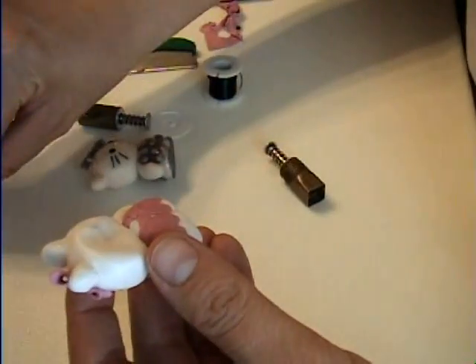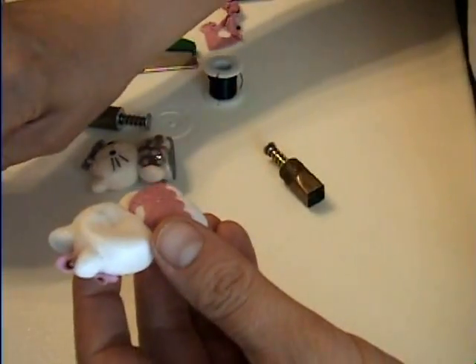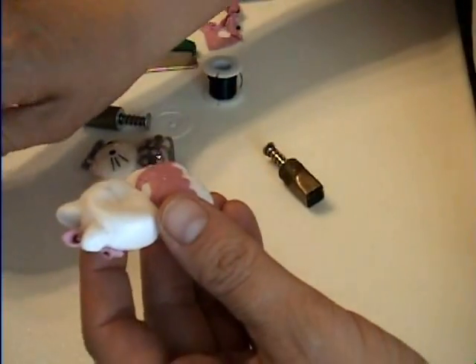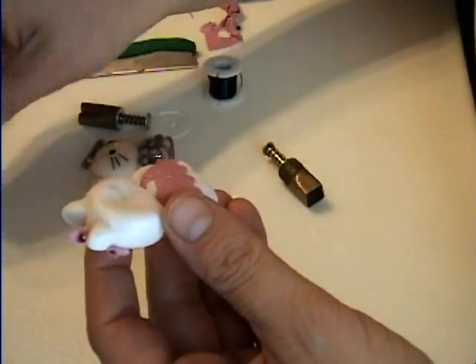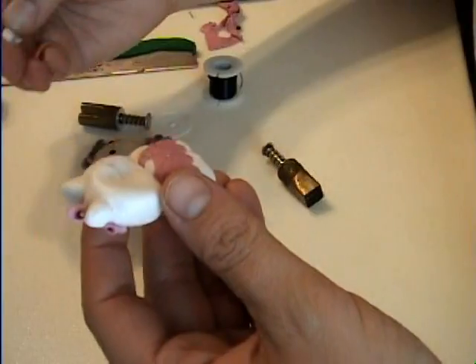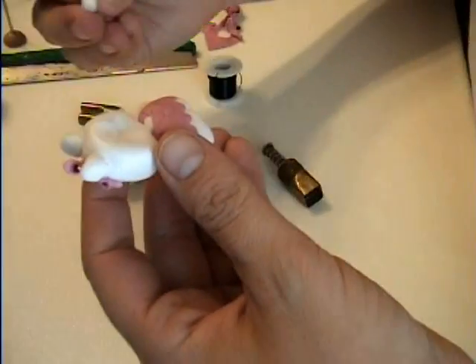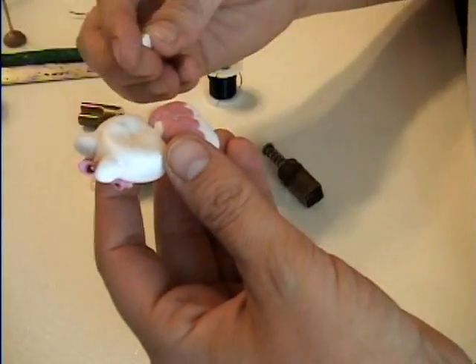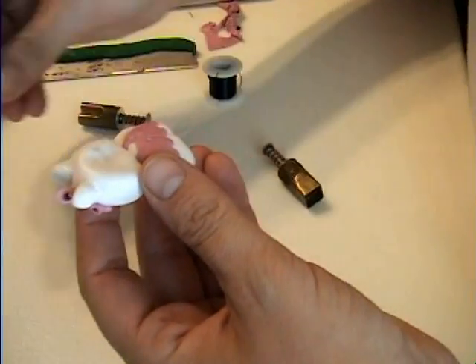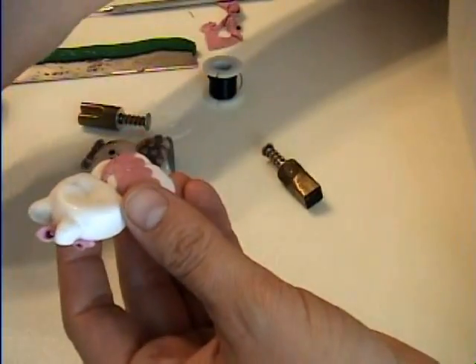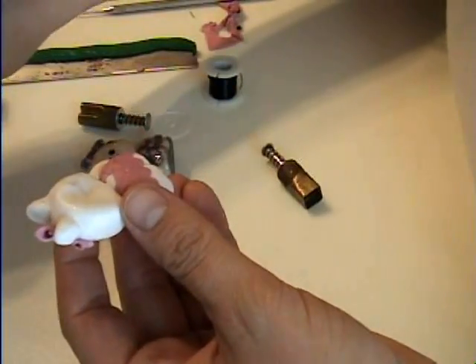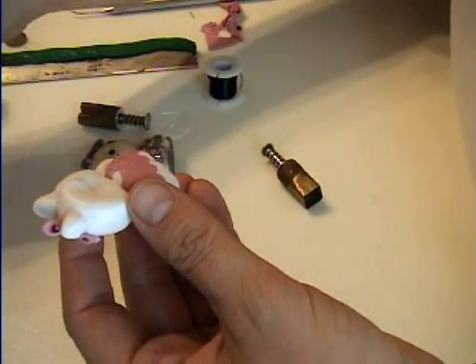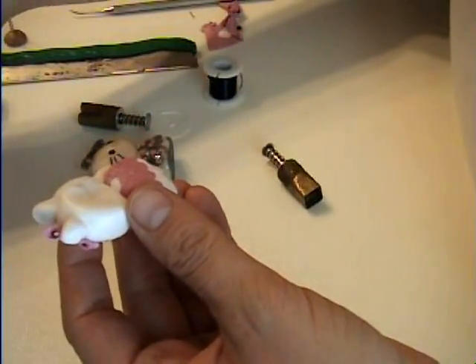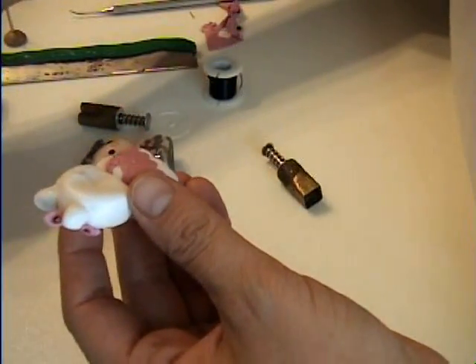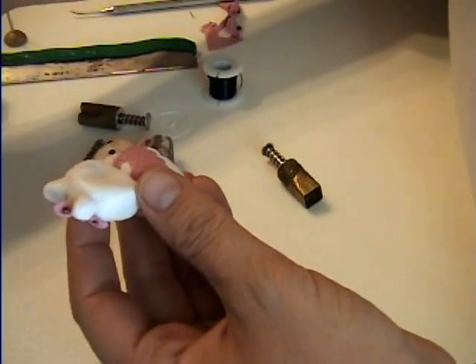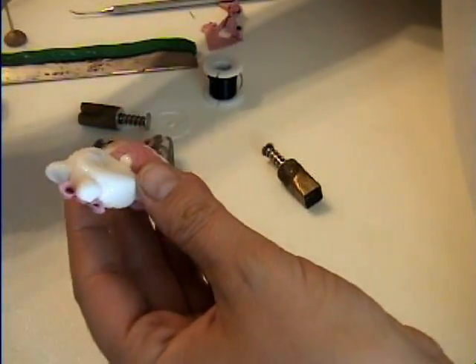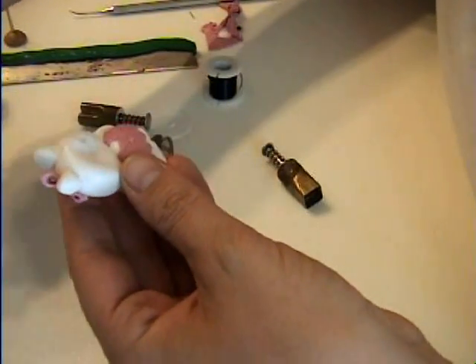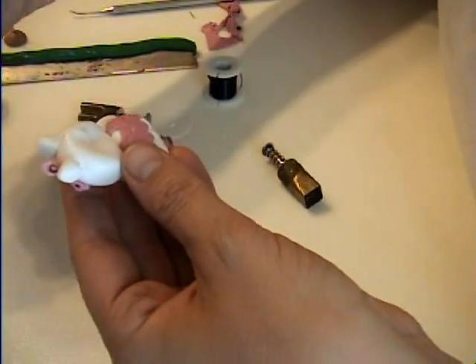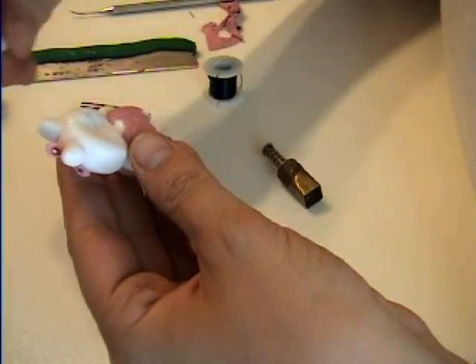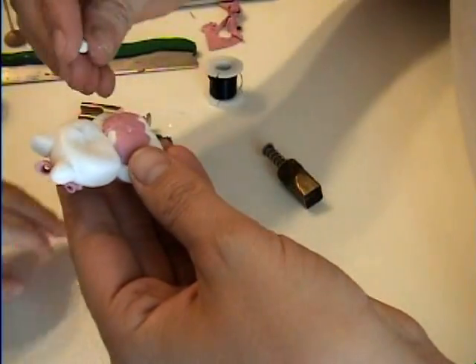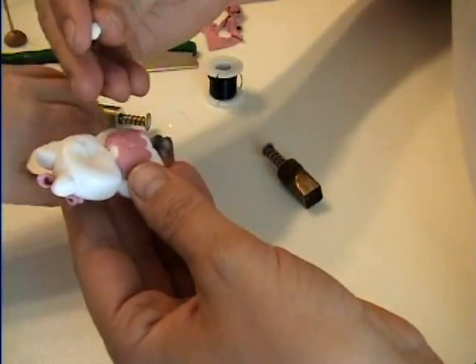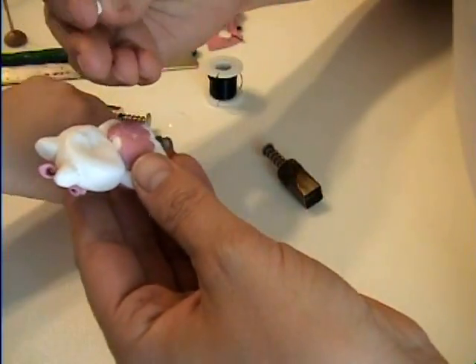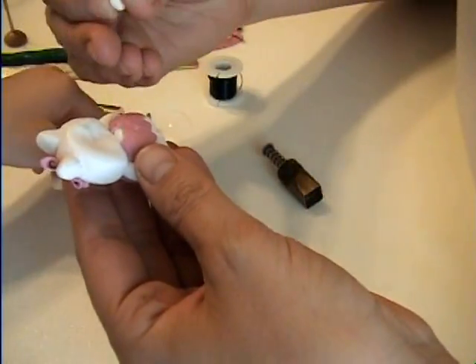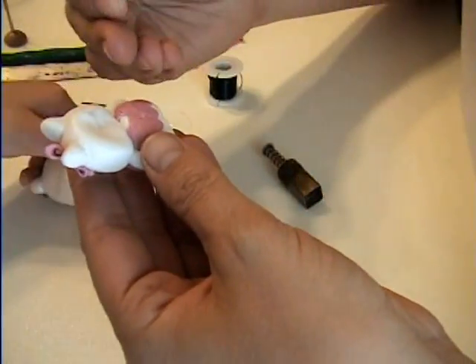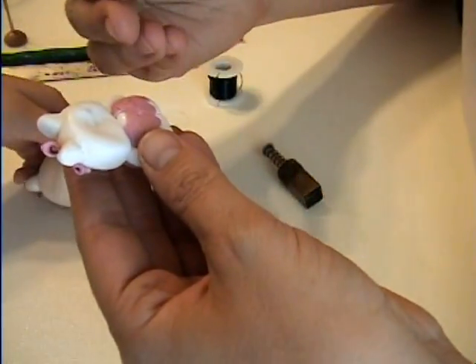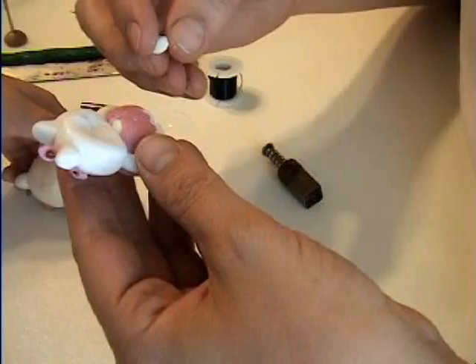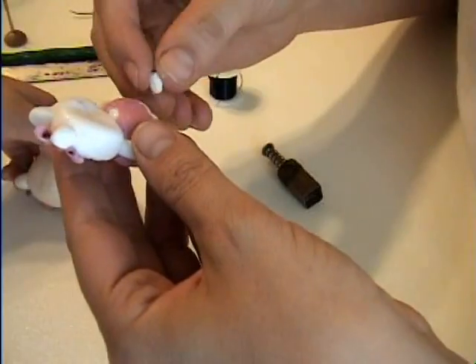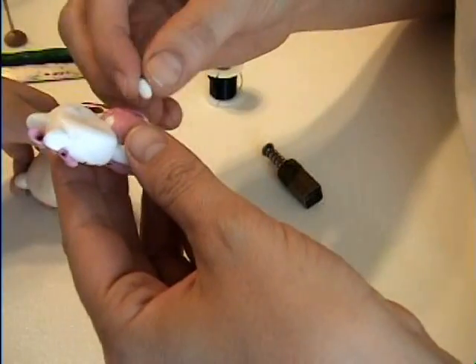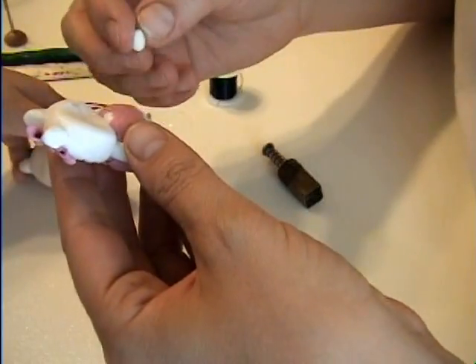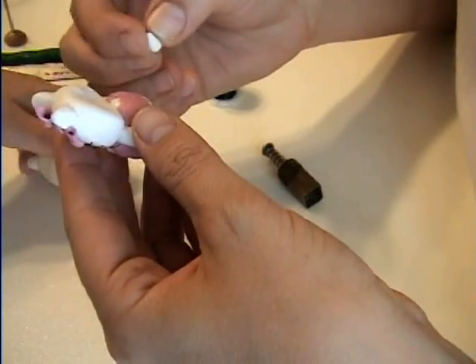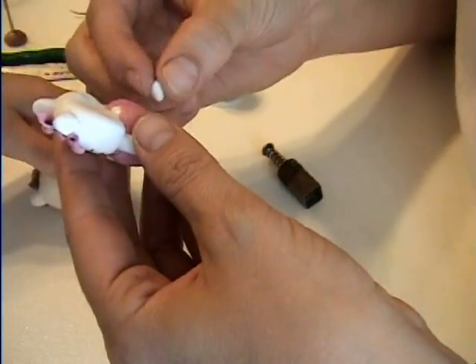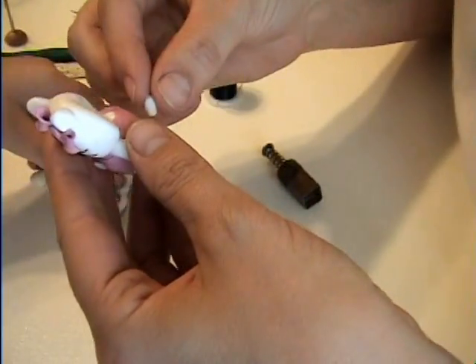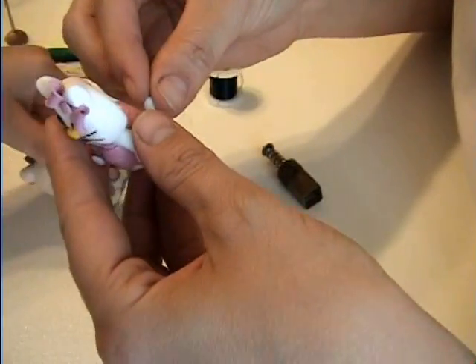And I forgot her little tail. She is a cat after all, so she does have a little tail.